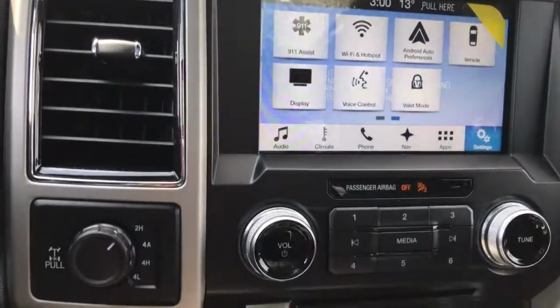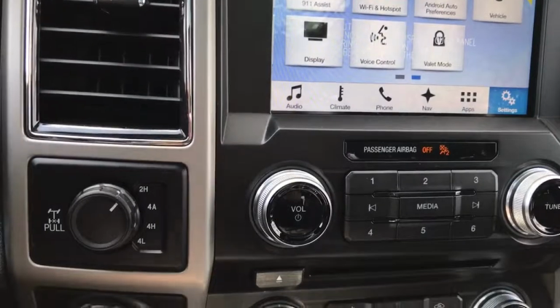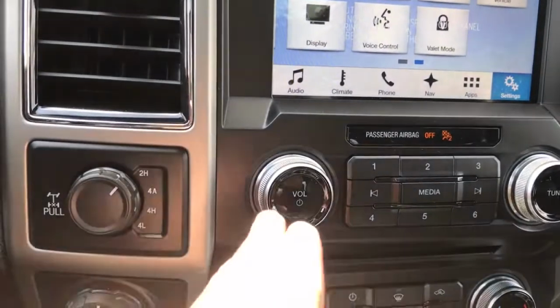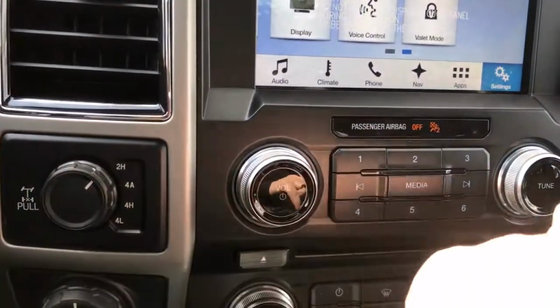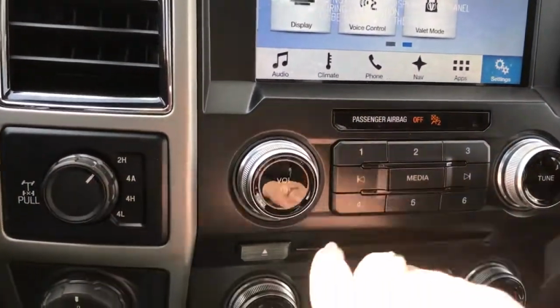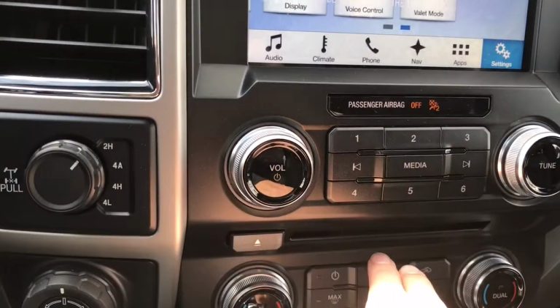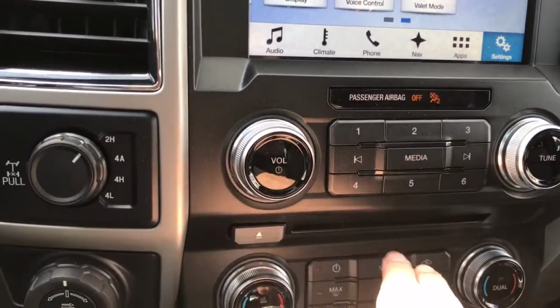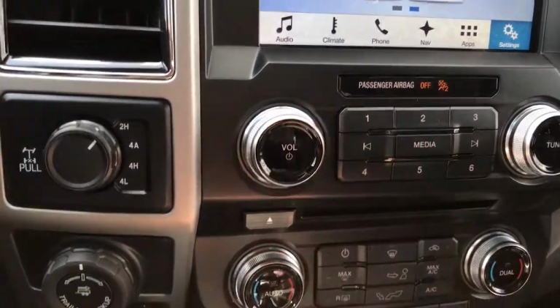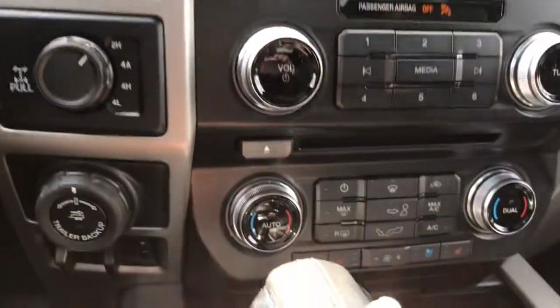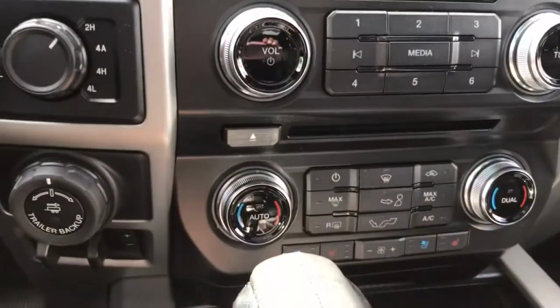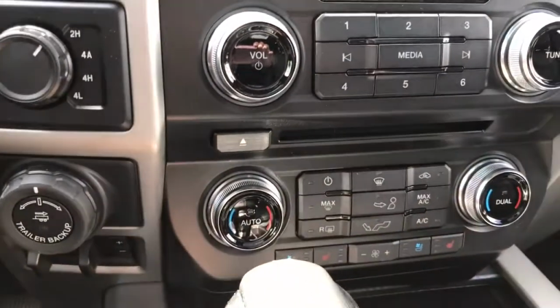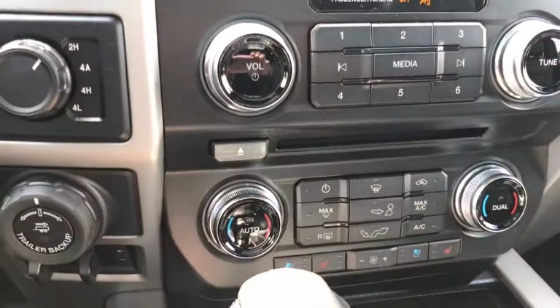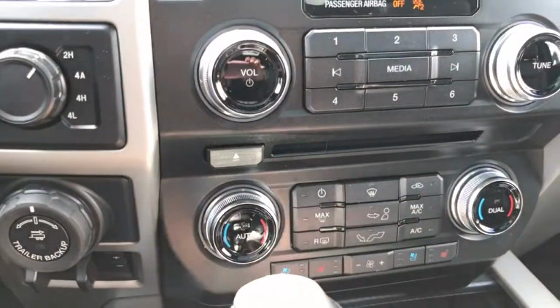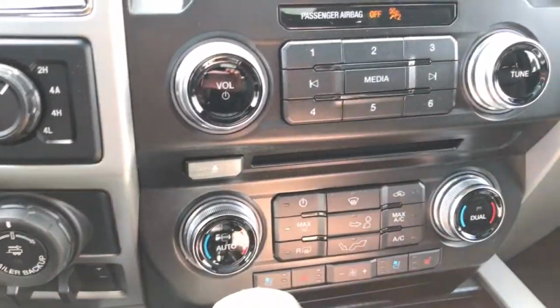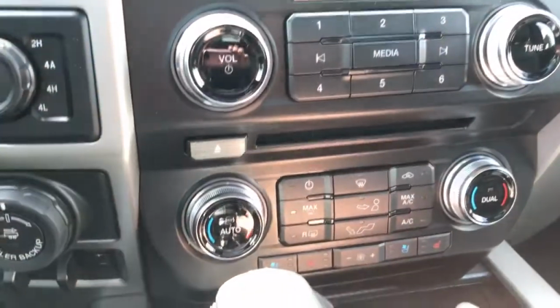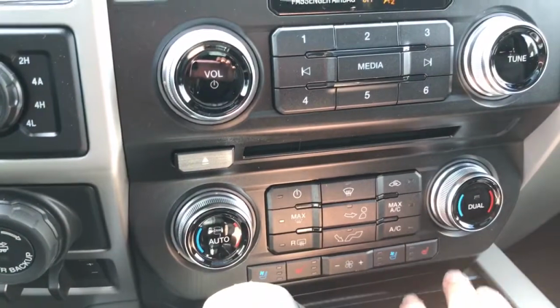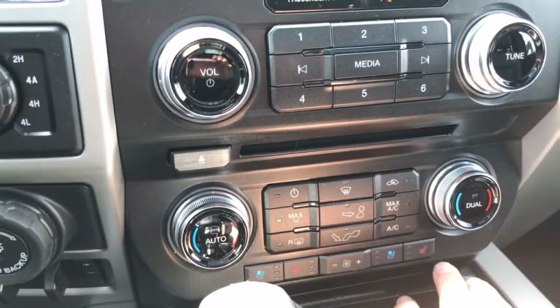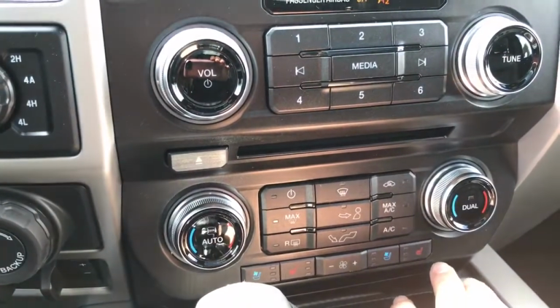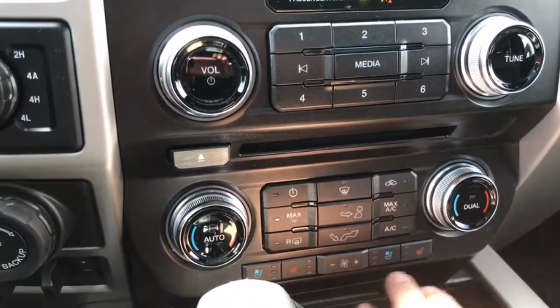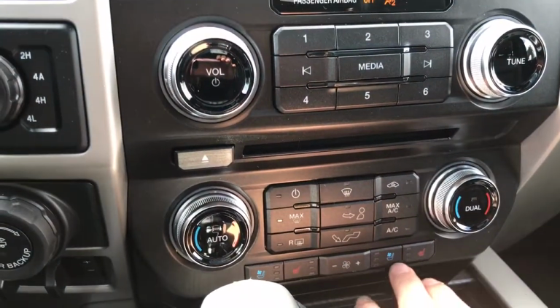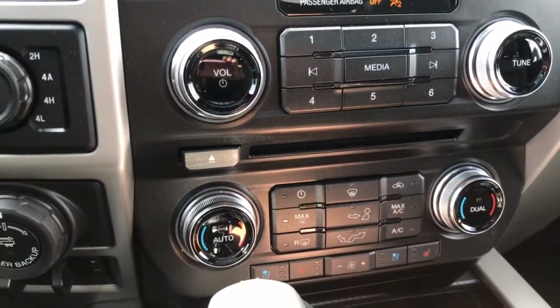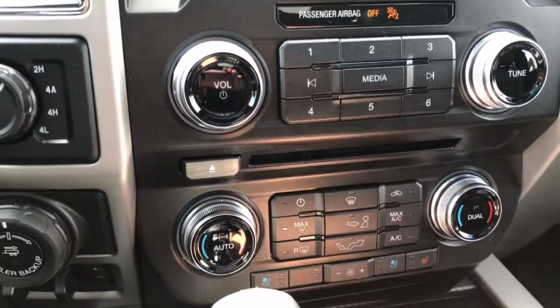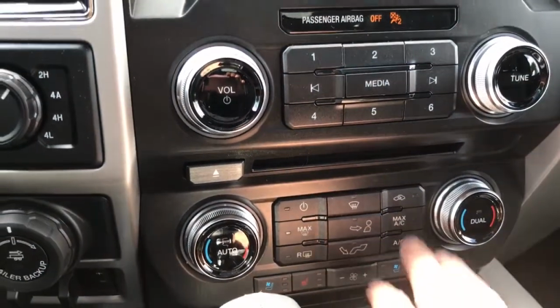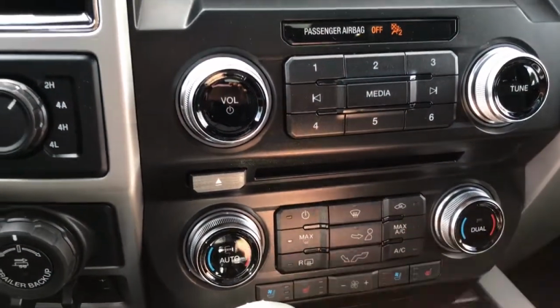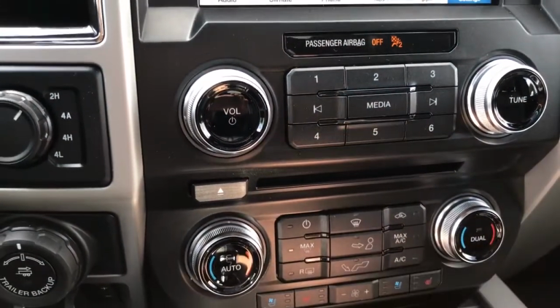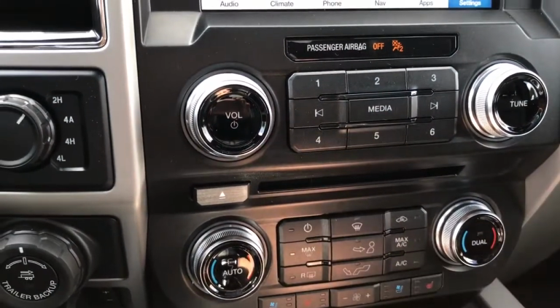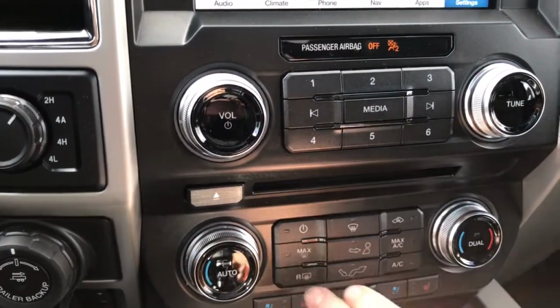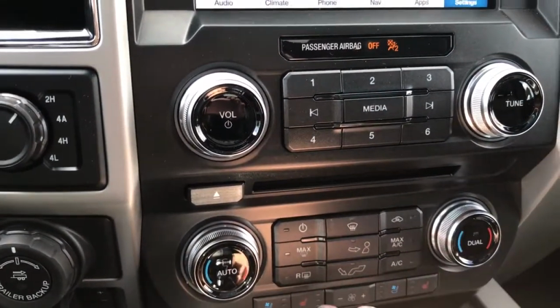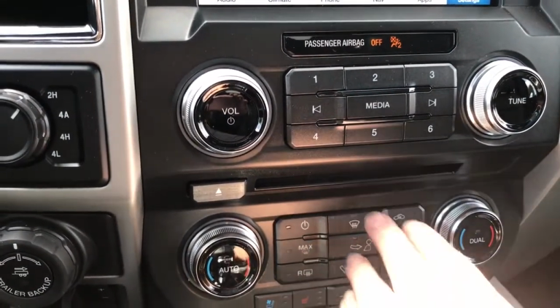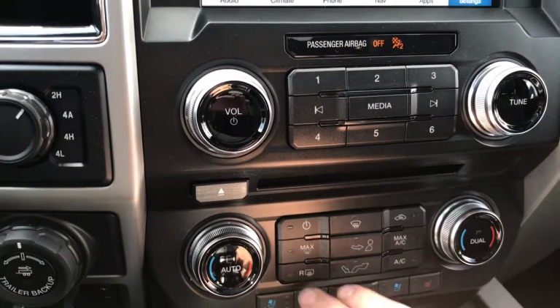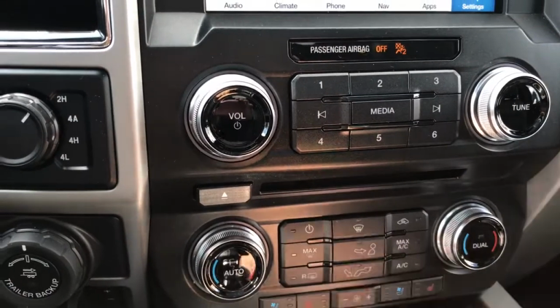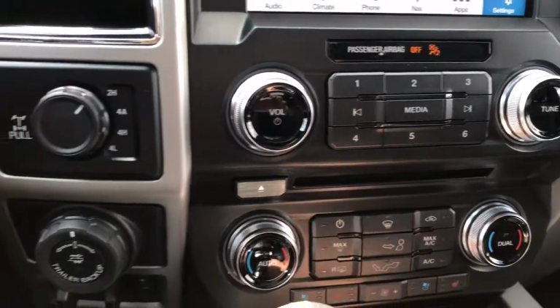Down below the volume, tuner and CD player you have dual climate control for both driver and passenger, and heated seats for driver and passenger as well. You also have AC, max AC, and front and rear defrost.